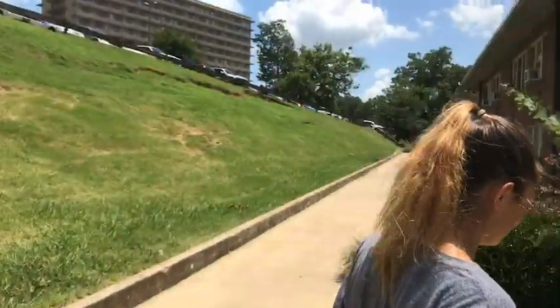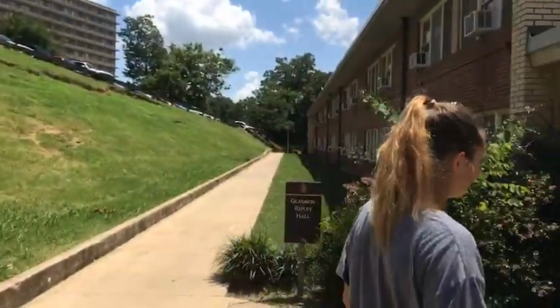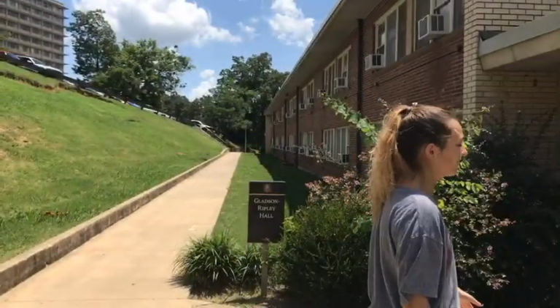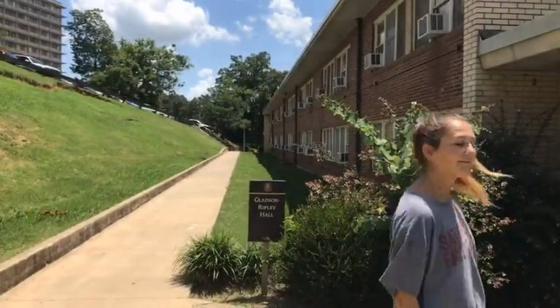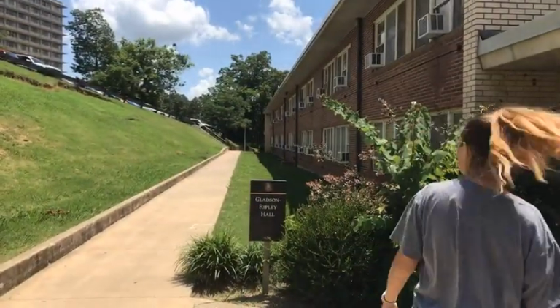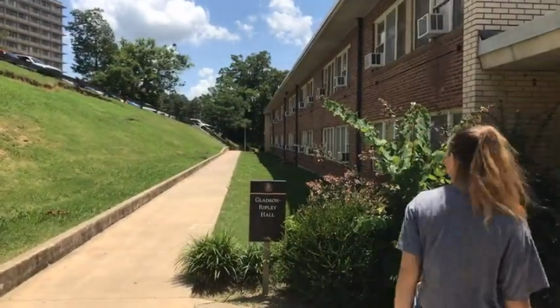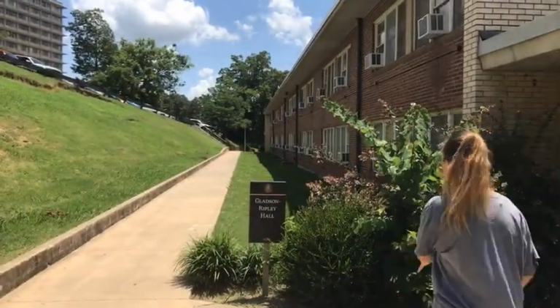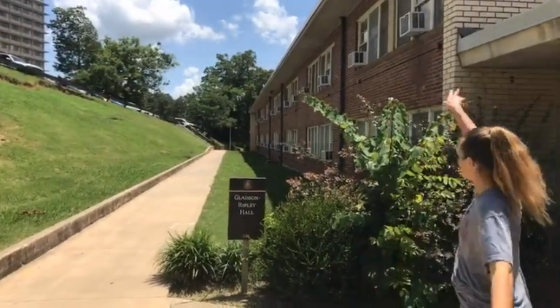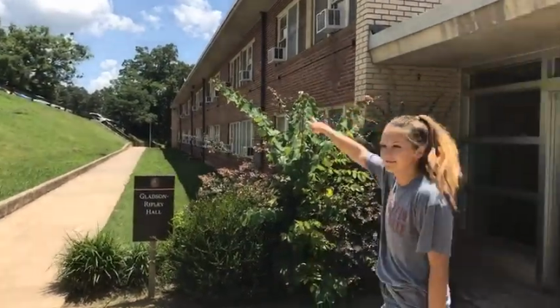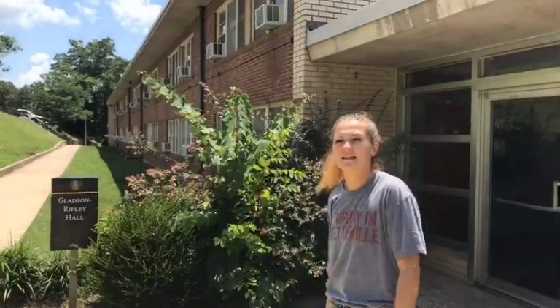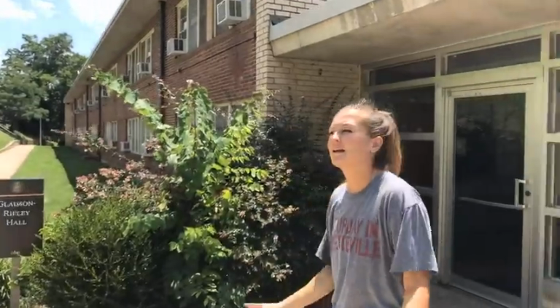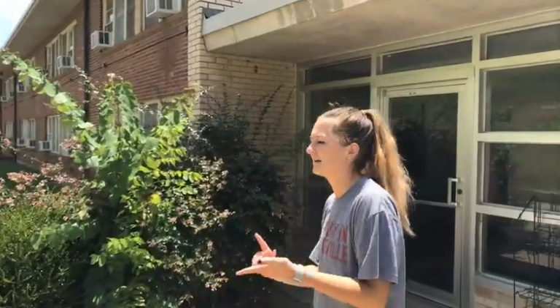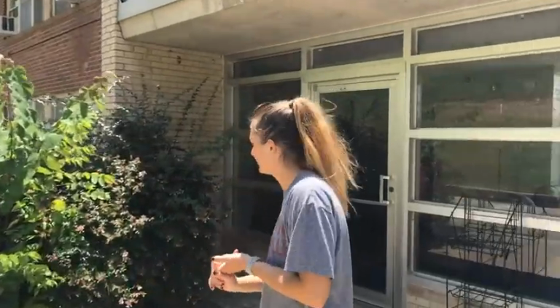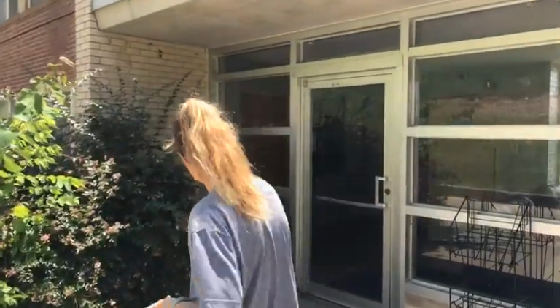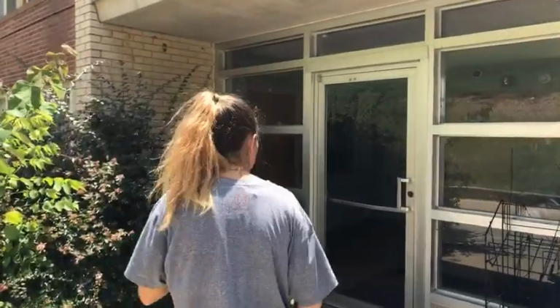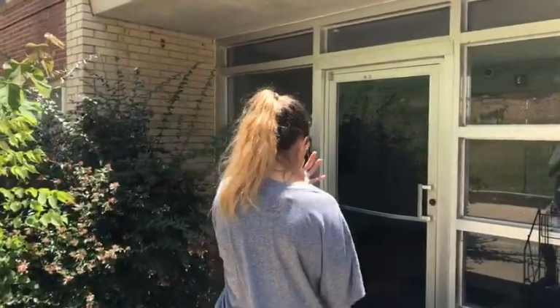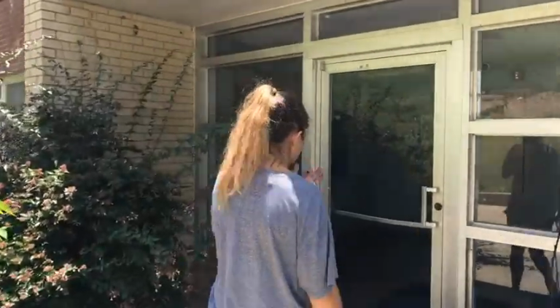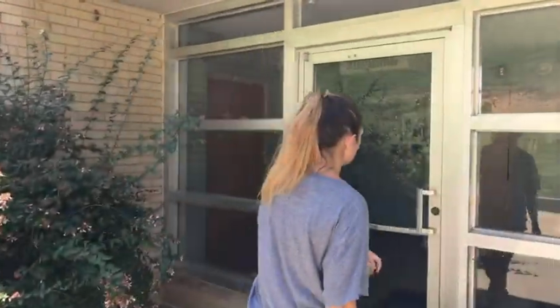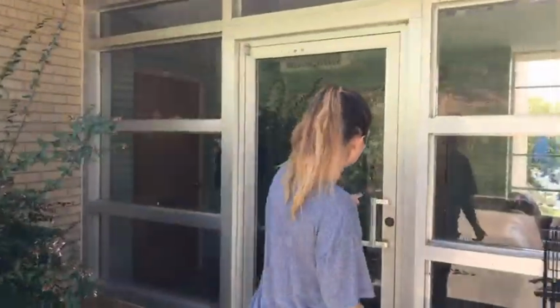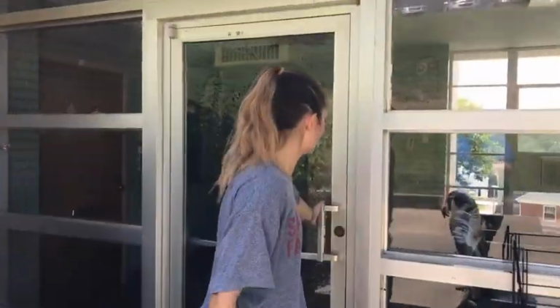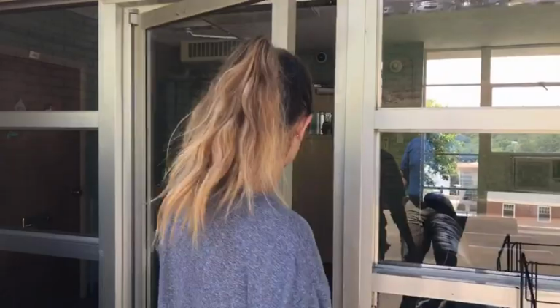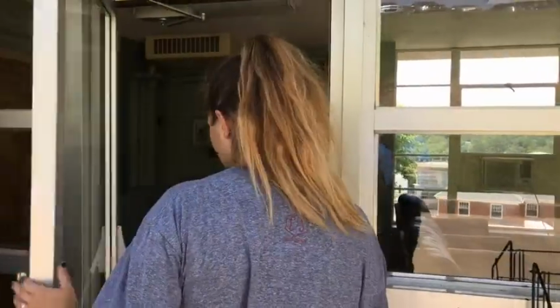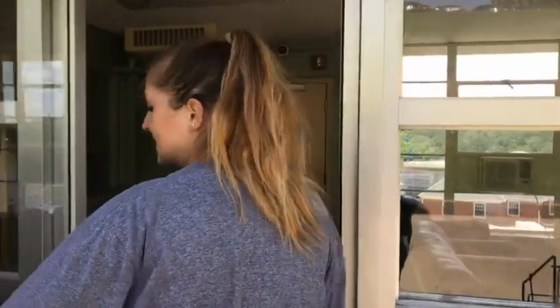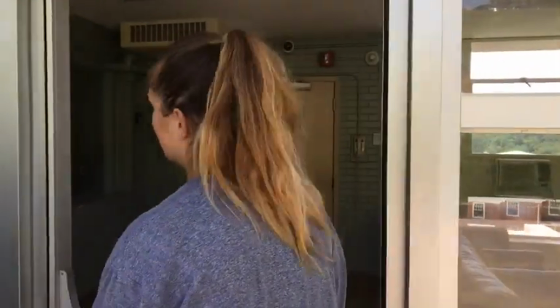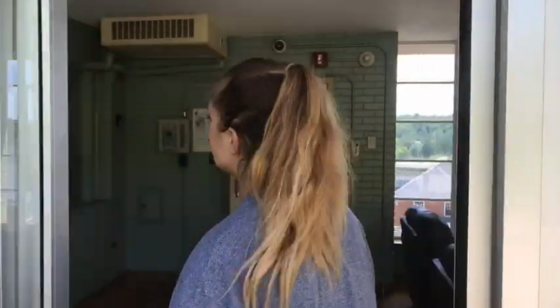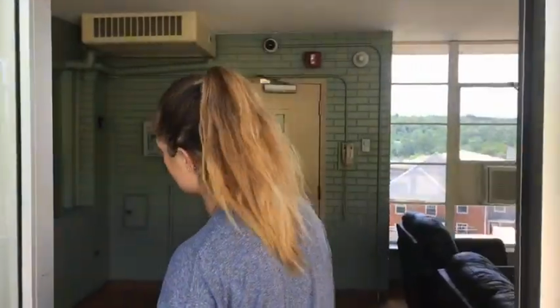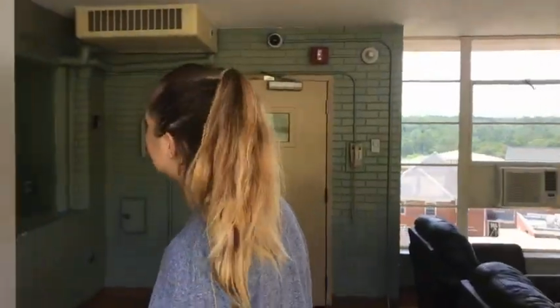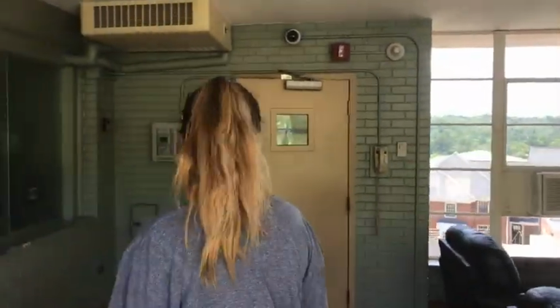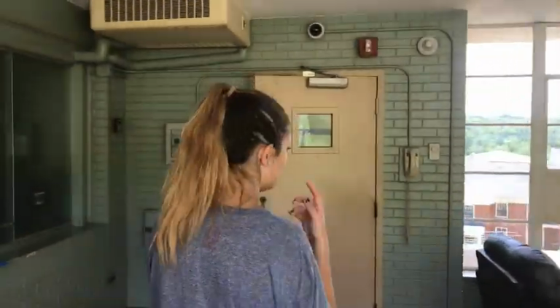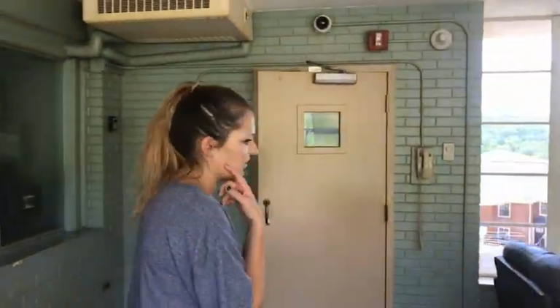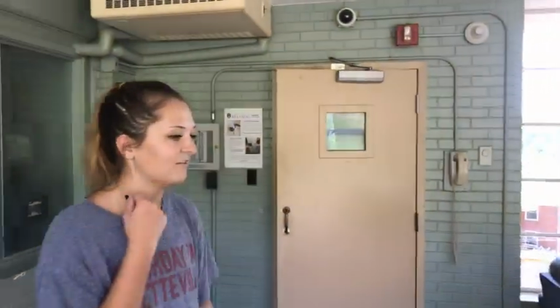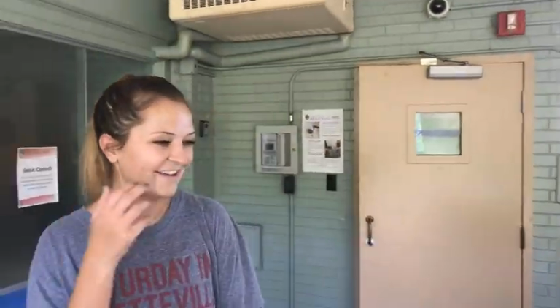We should point out that is Buchanan Droke down on the other side, and these two halls are oftentimes combined together and referred to as BDGR — Buchanan Droke, Gladstone, Ripley.